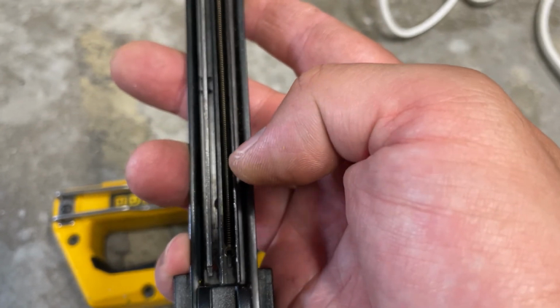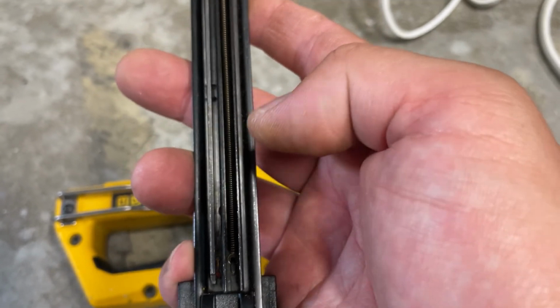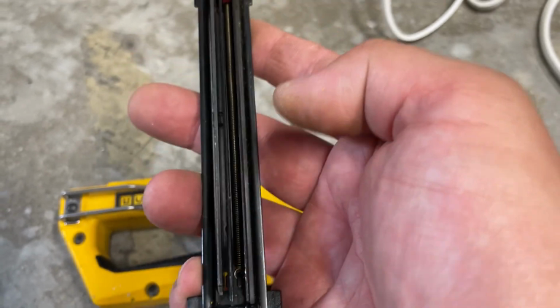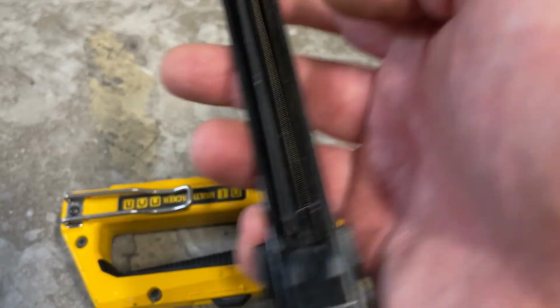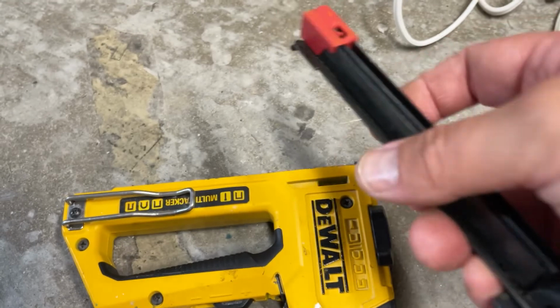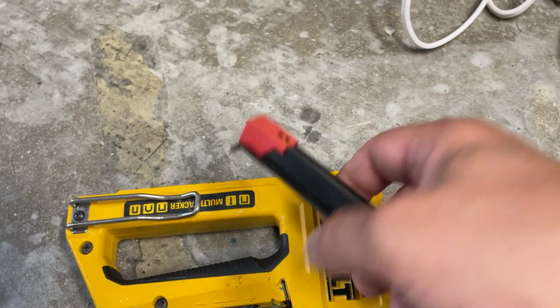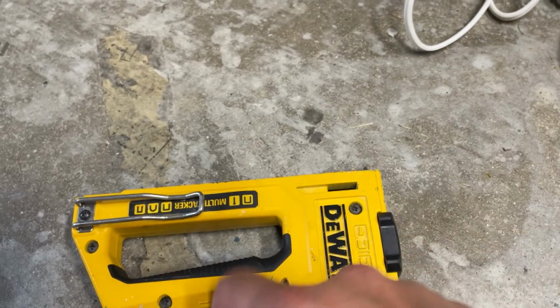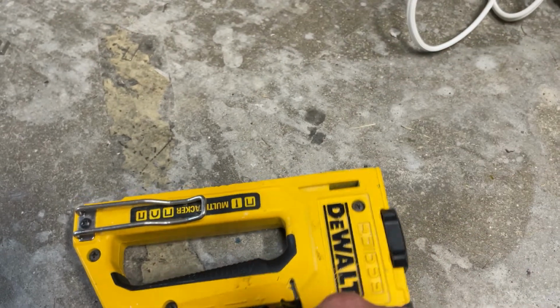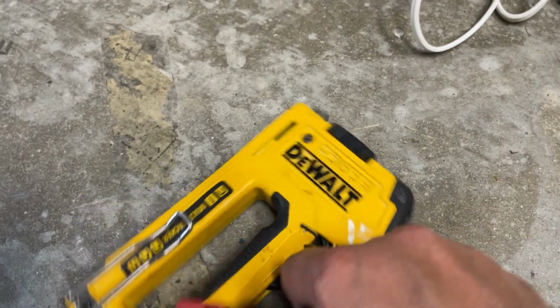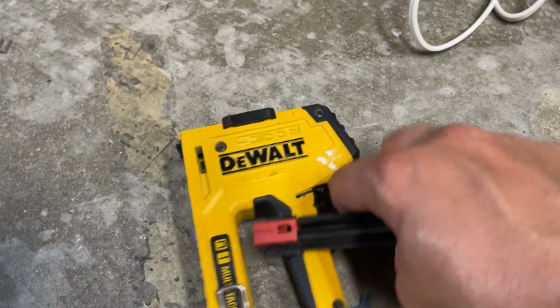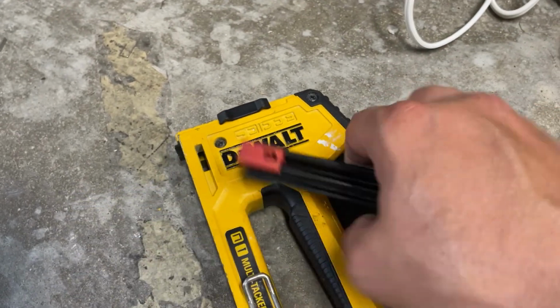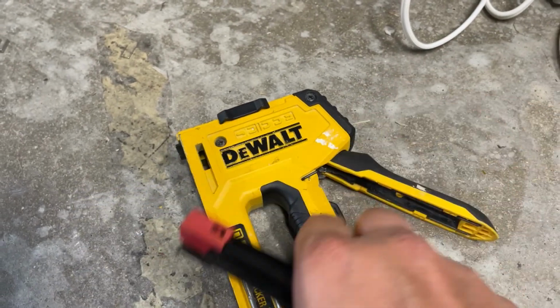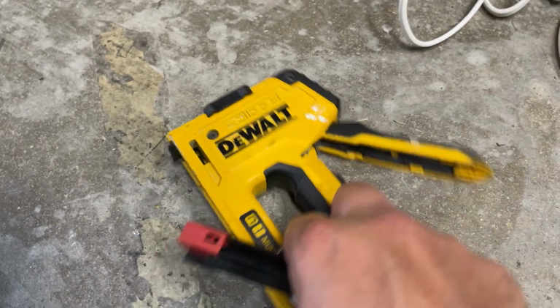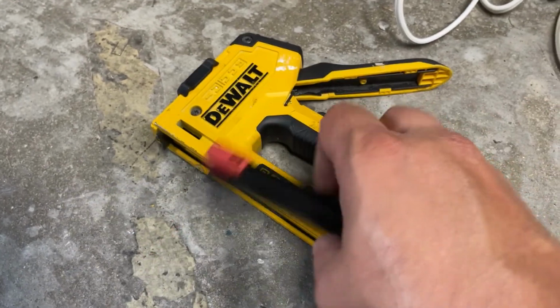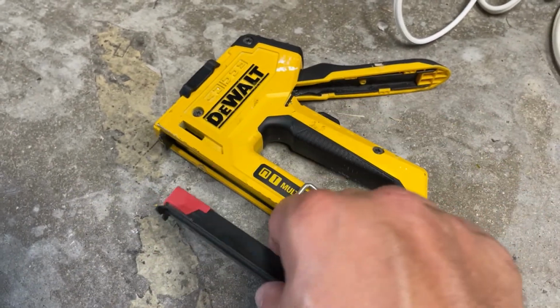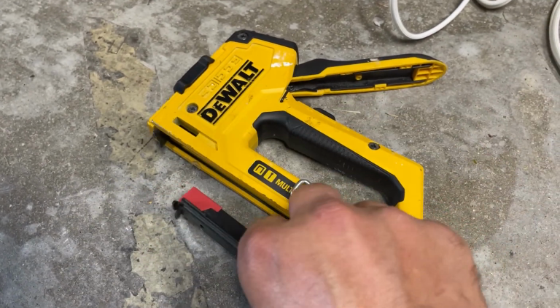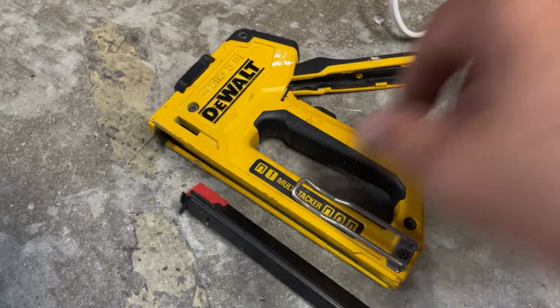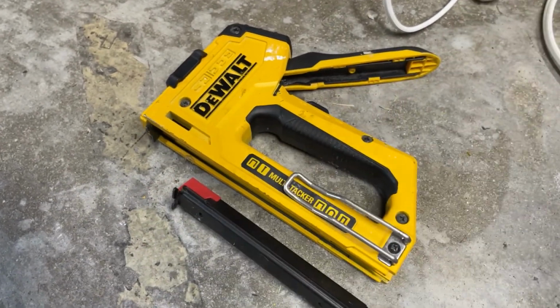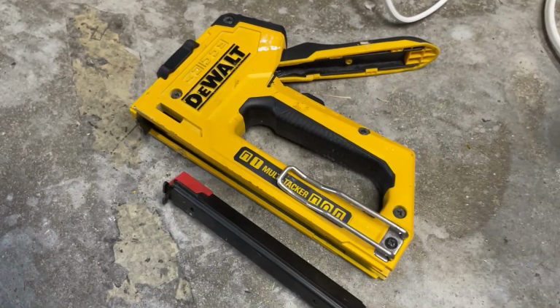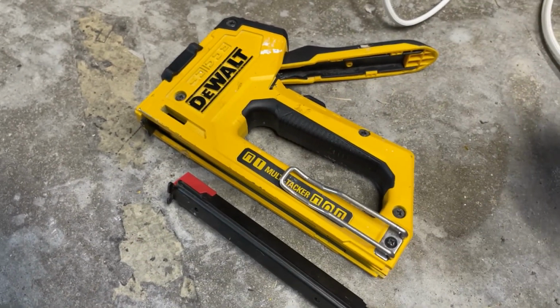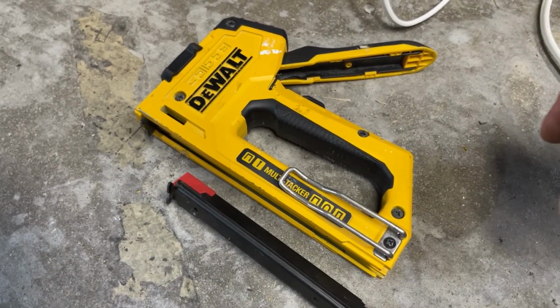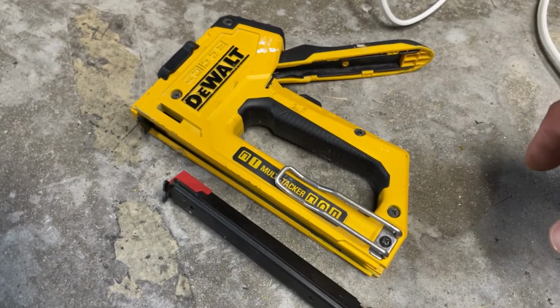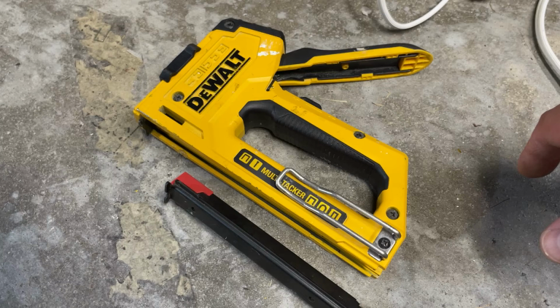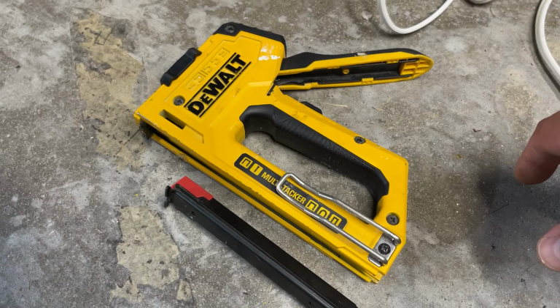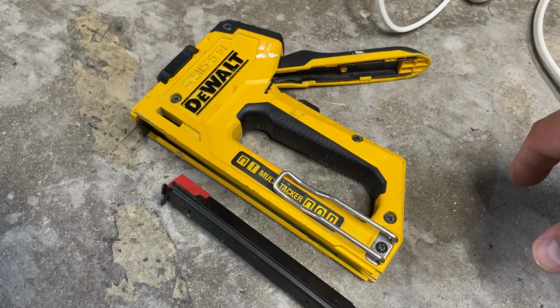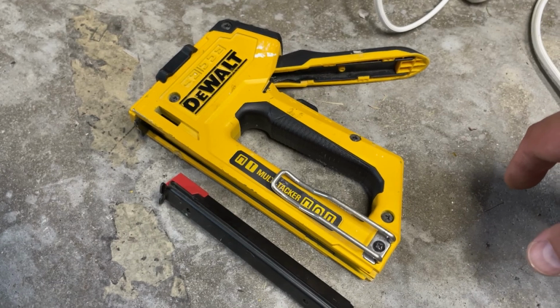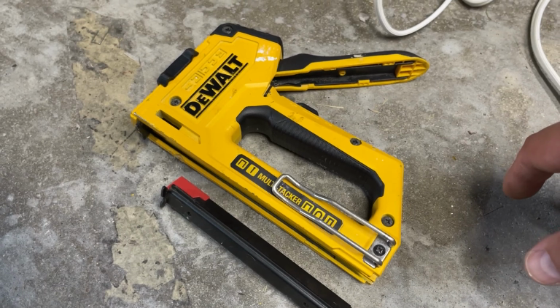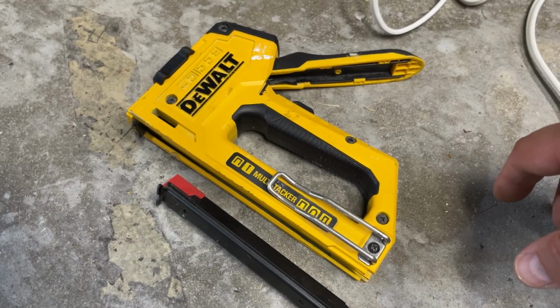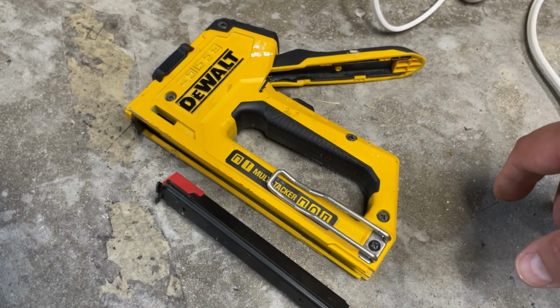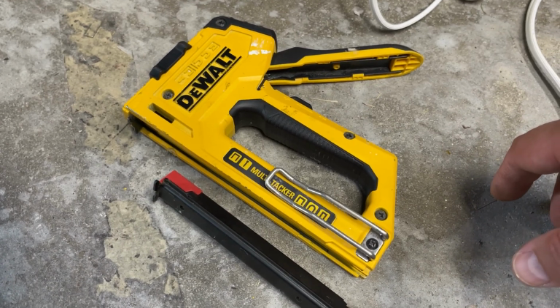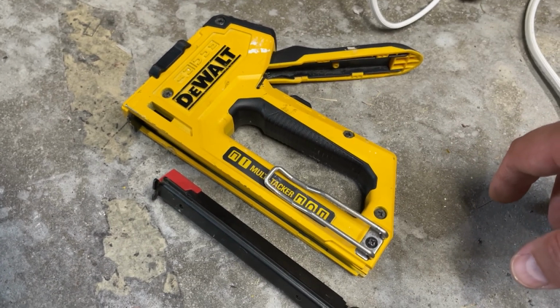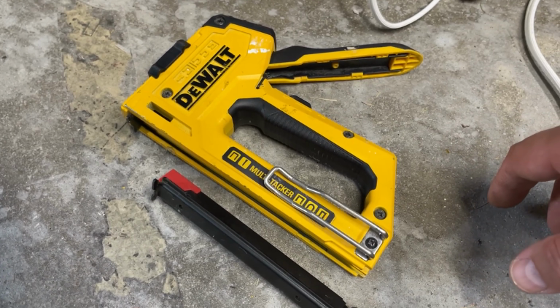No tools really needed to get that part done. Now I'm gonna slide all this back in together and tighten up those screws and I'll be good to go. Hopefully it stops chewing up staples.